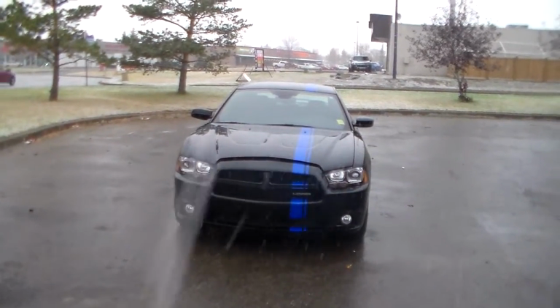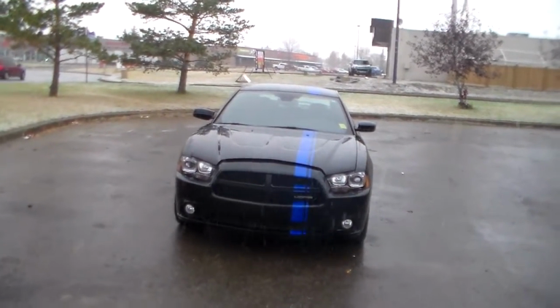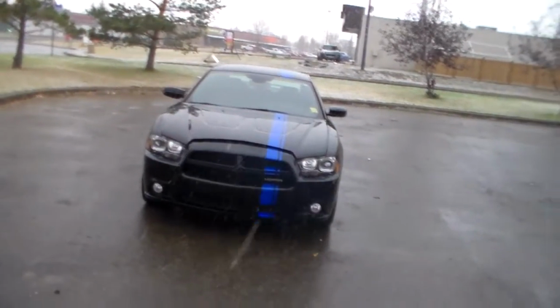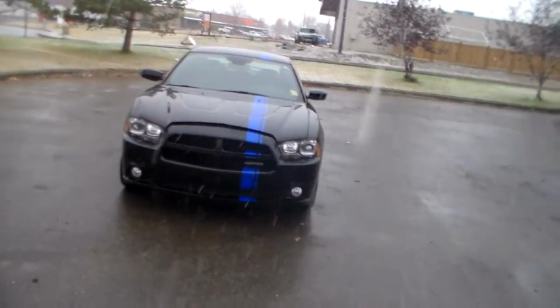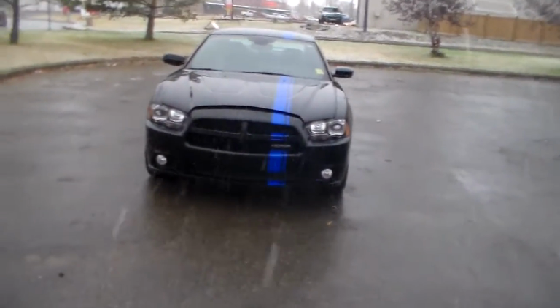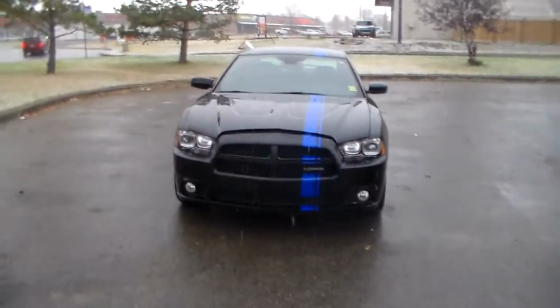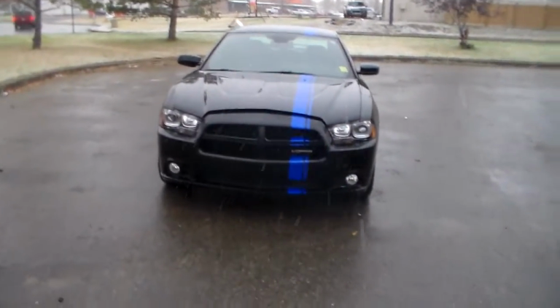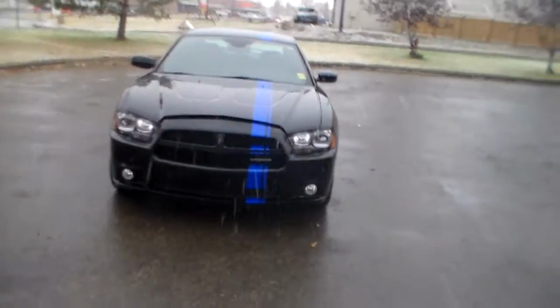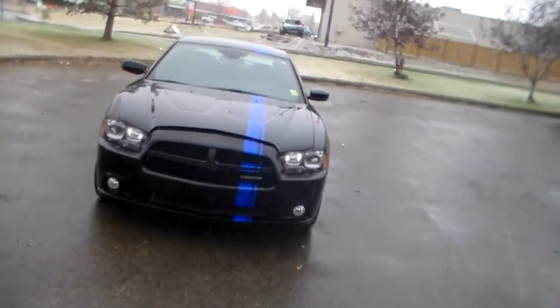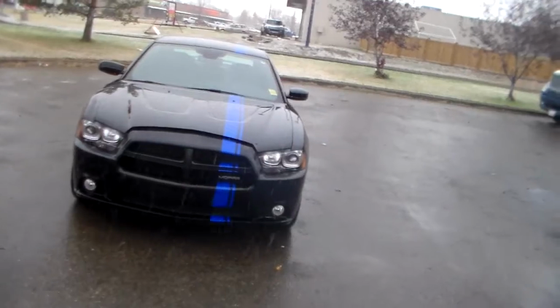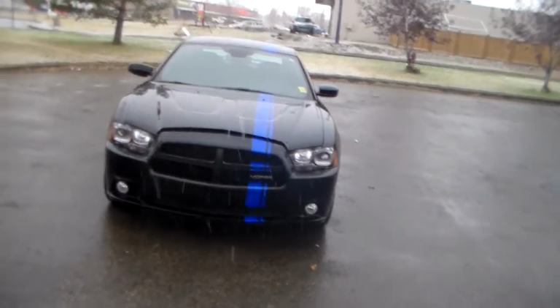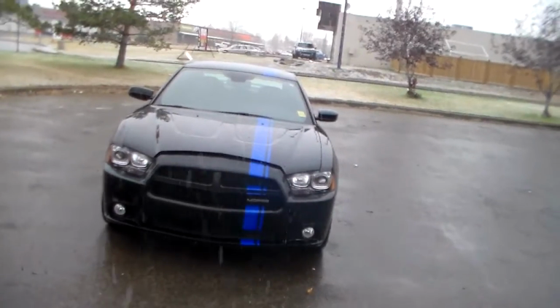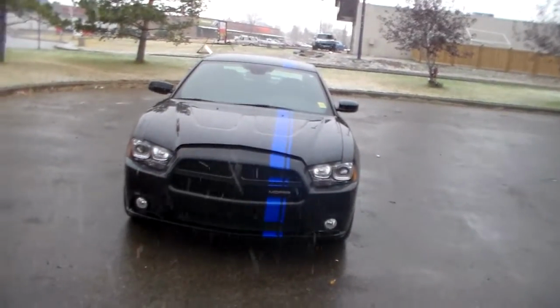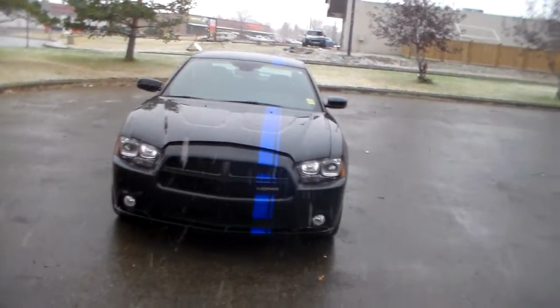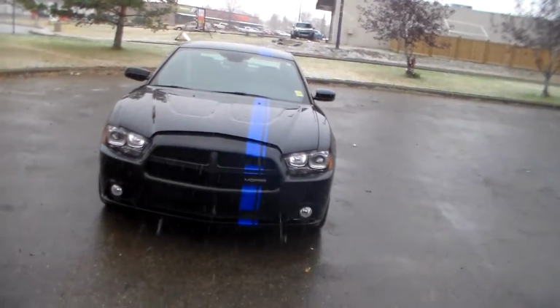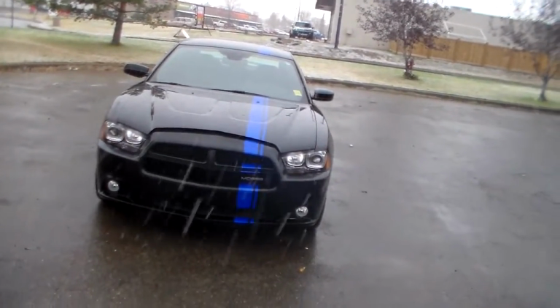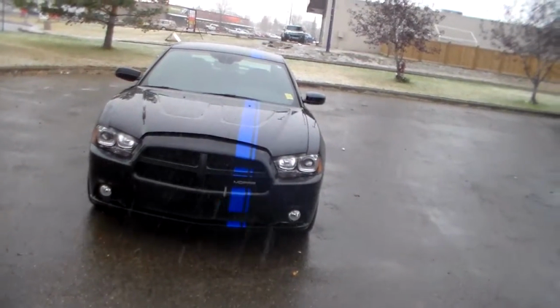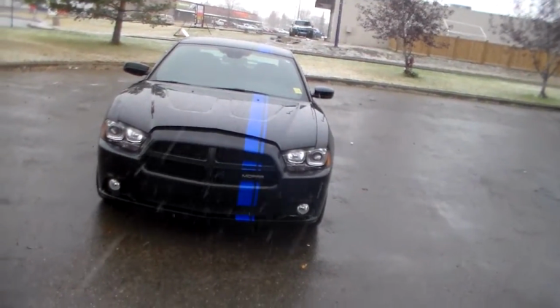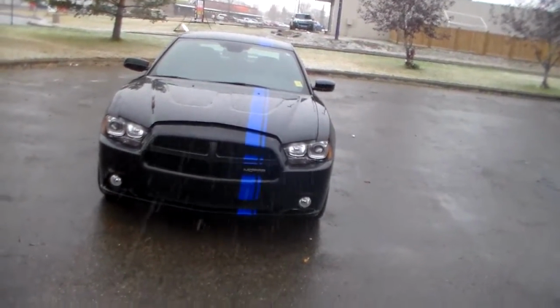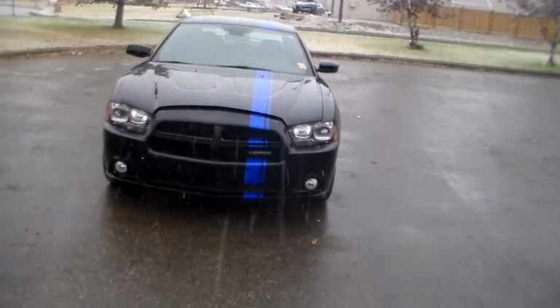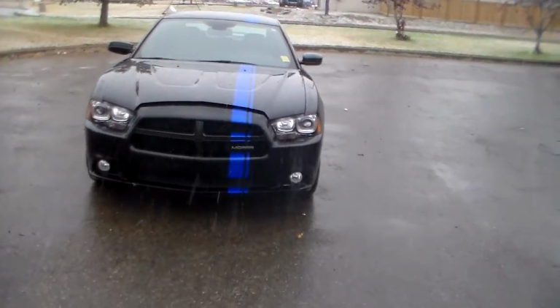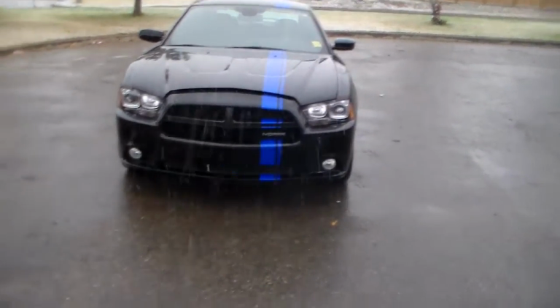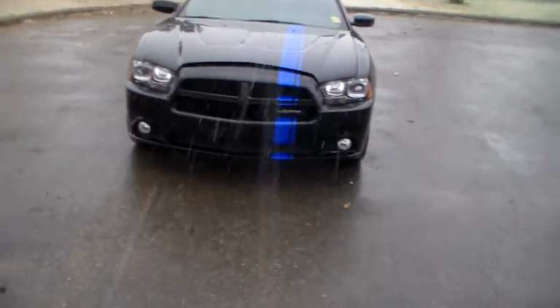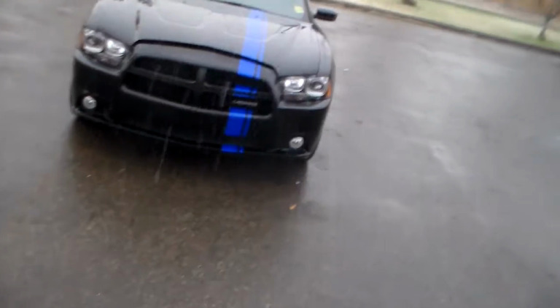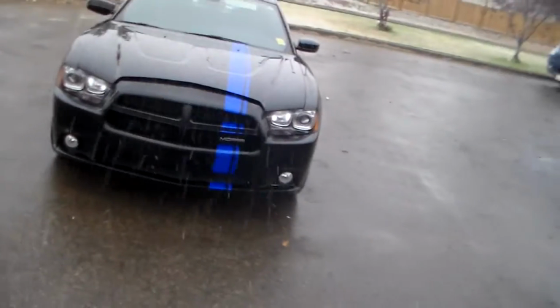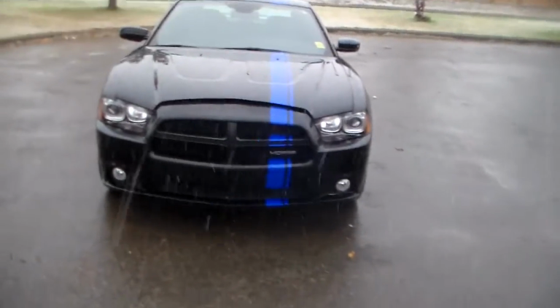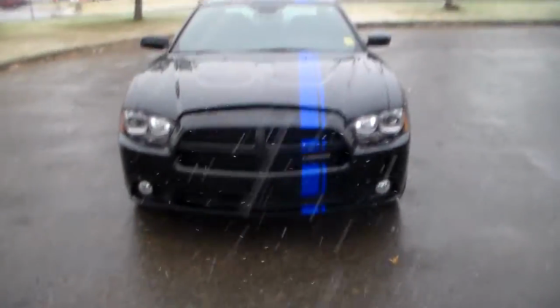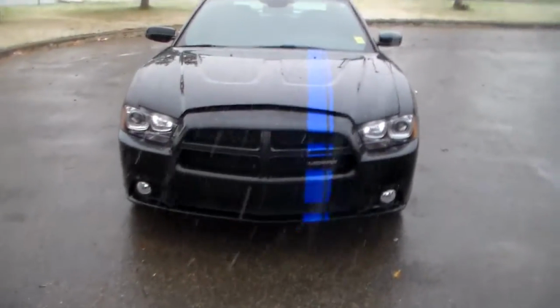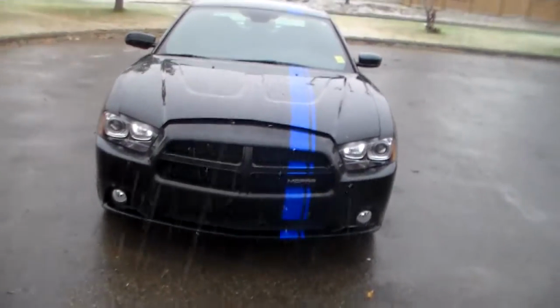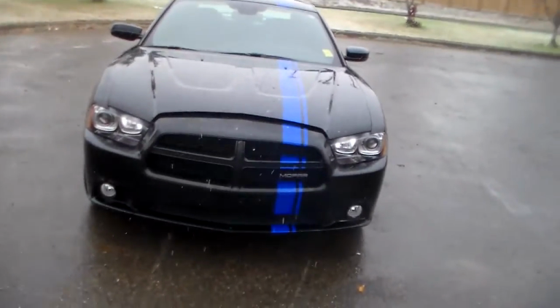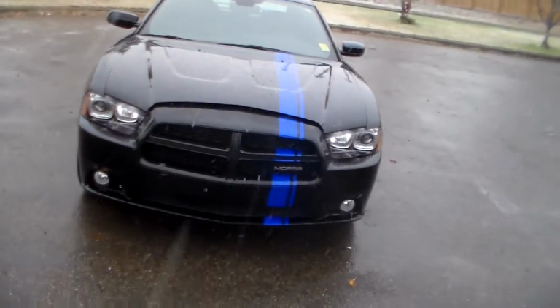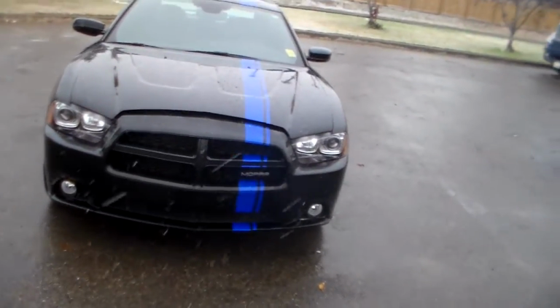Hi Sonny, it's Babak here from Londonderry Dodge, giving you a call and shooting a video right here. So this is the one I was telling you about last night — the 2011 Dodge Charger Mopar Edition.